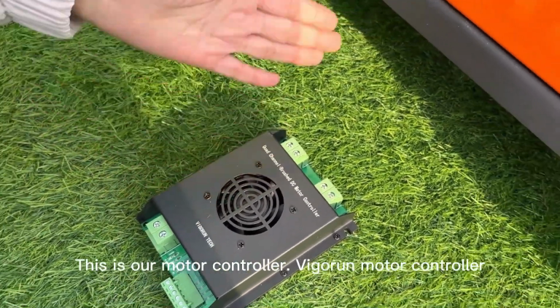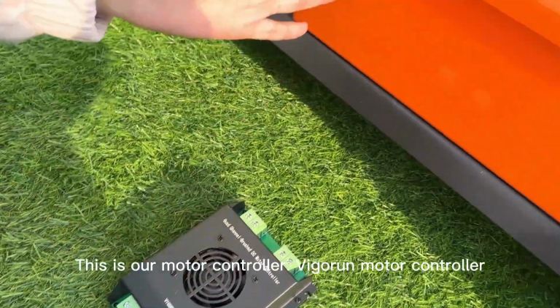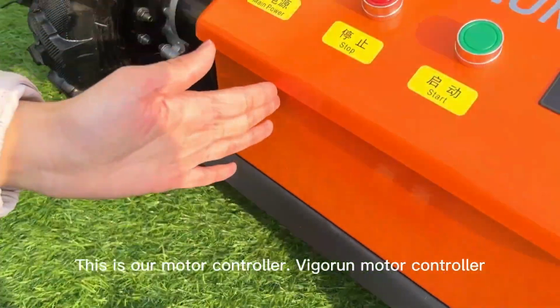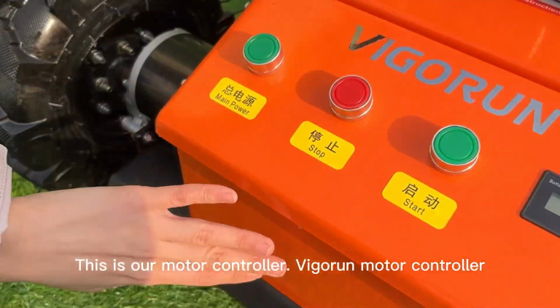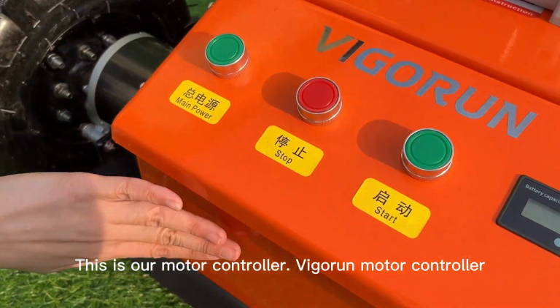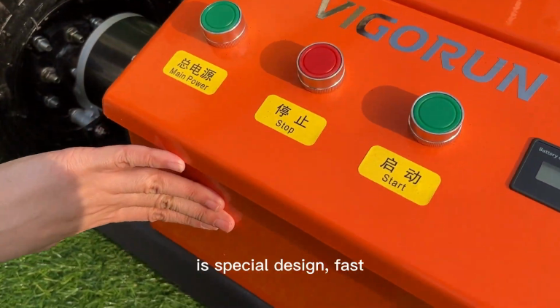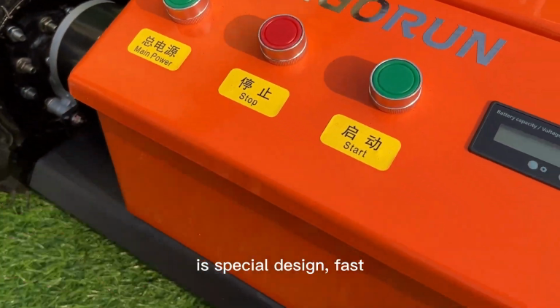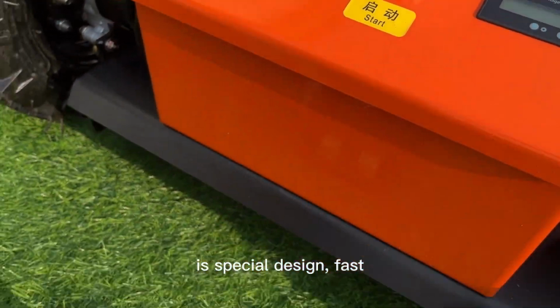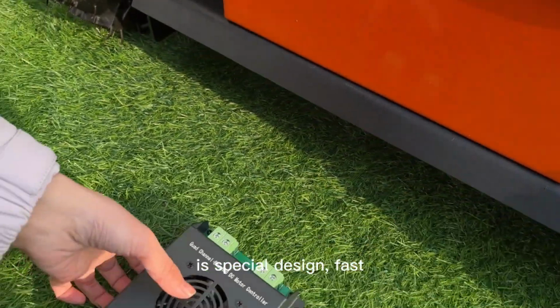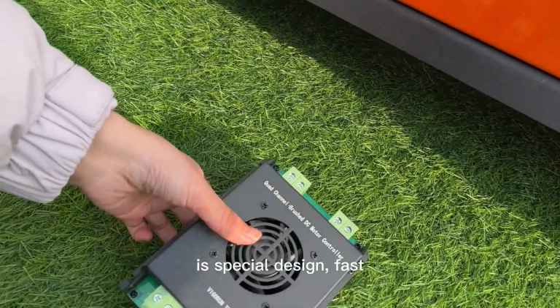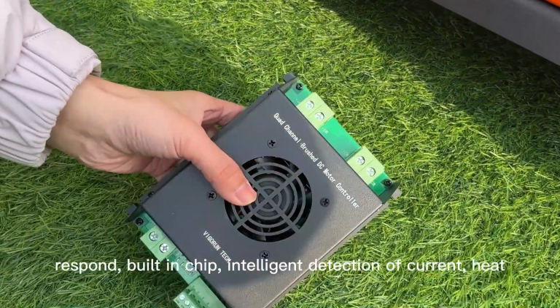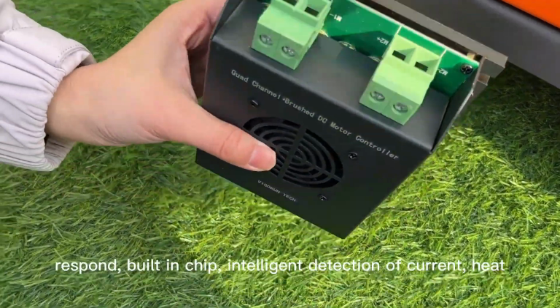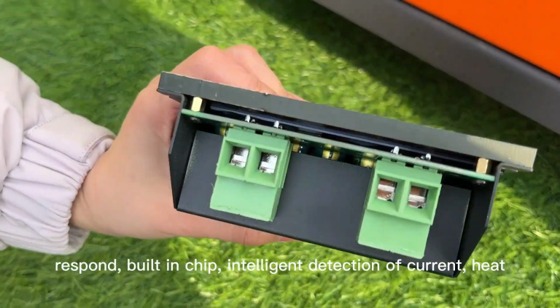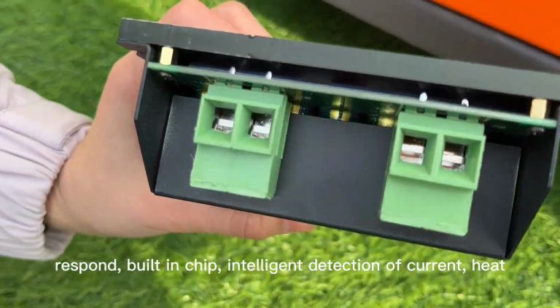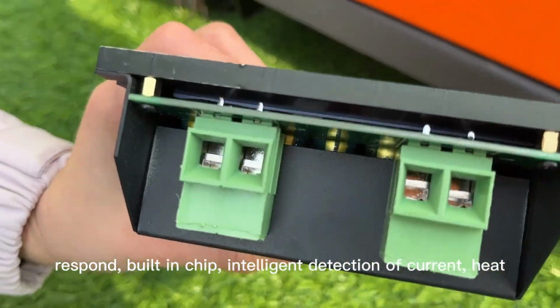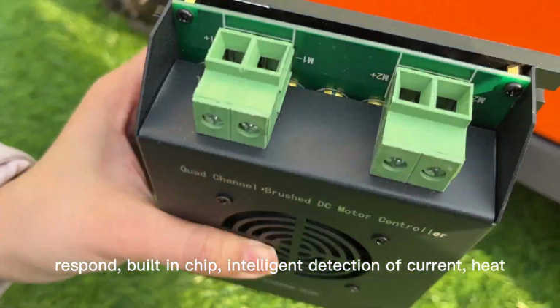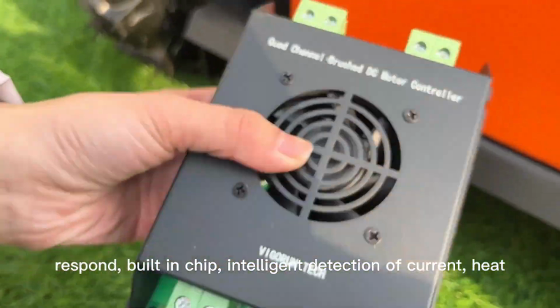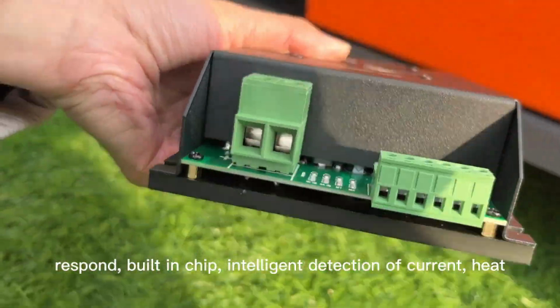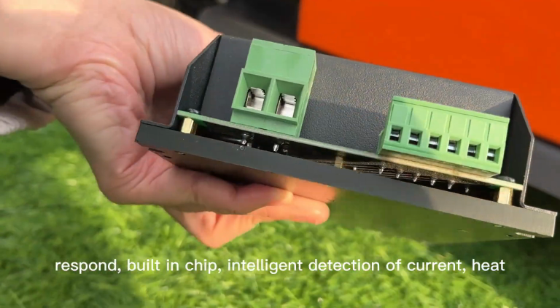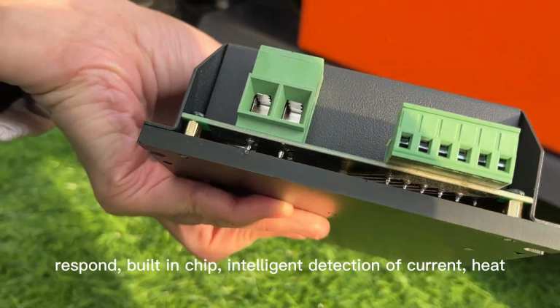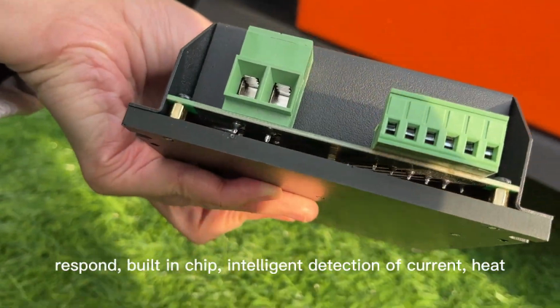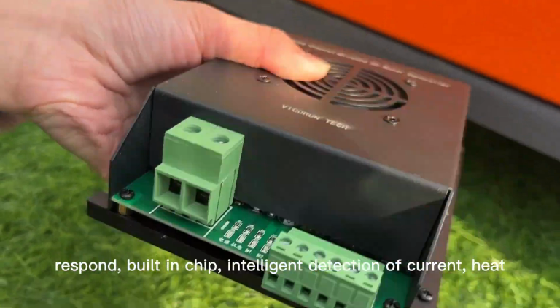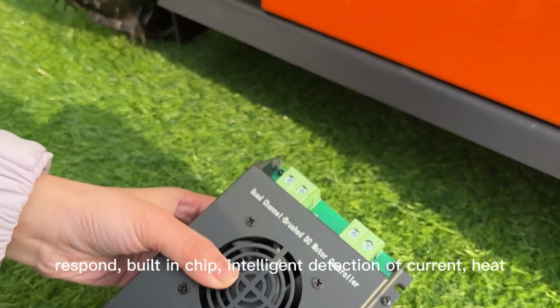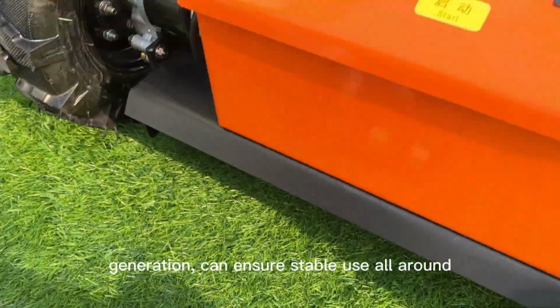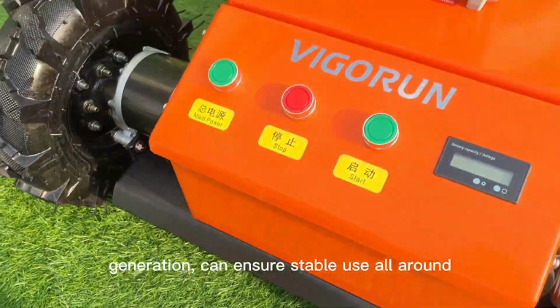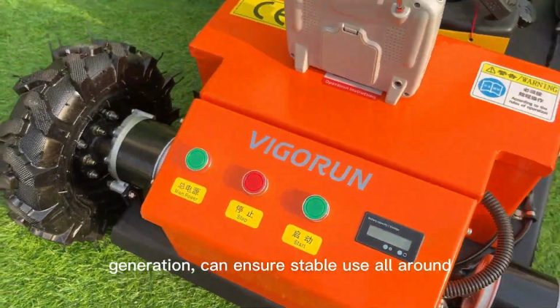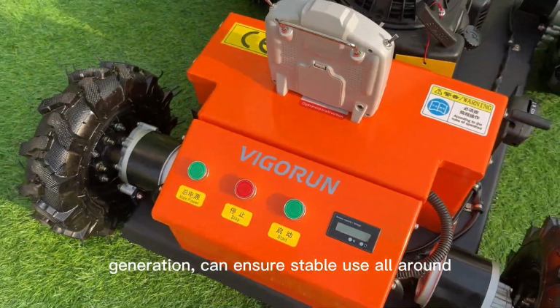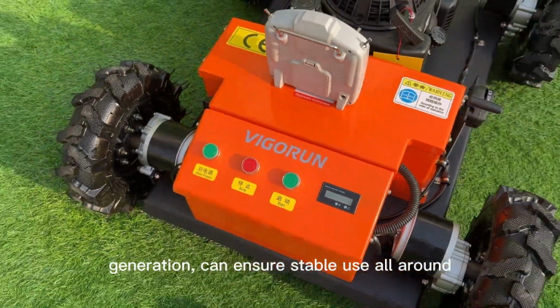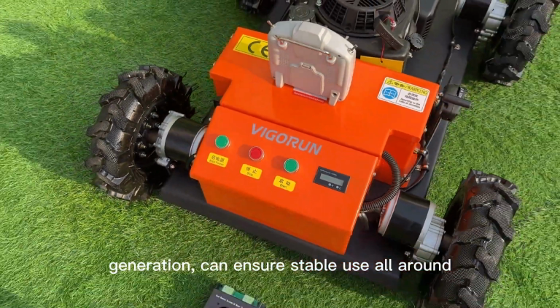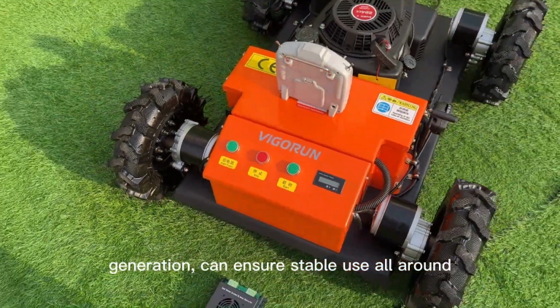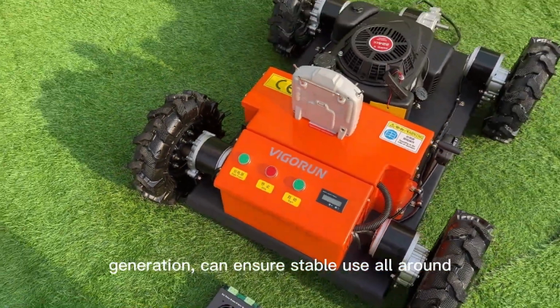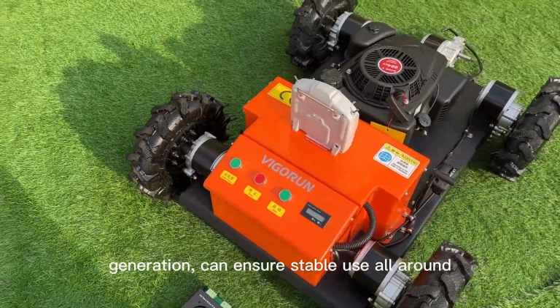This is our motor controller. The Vigran motor controller is a special design with faster response, a built-in chip, and intelligent detection of current and heat generation, which ensures stable use all year round.